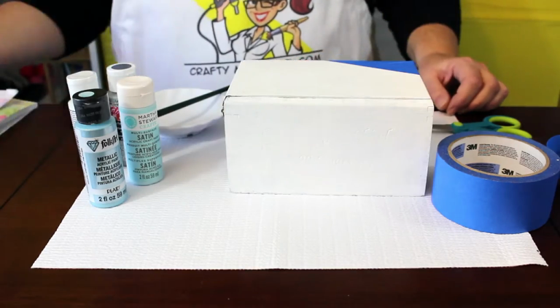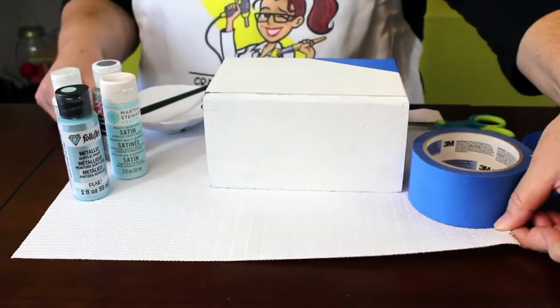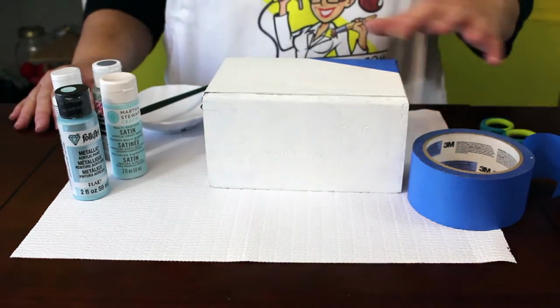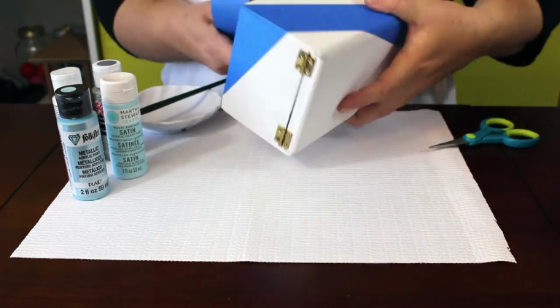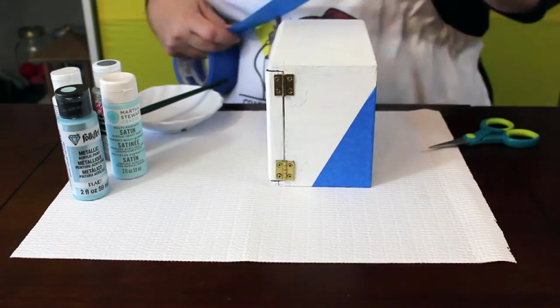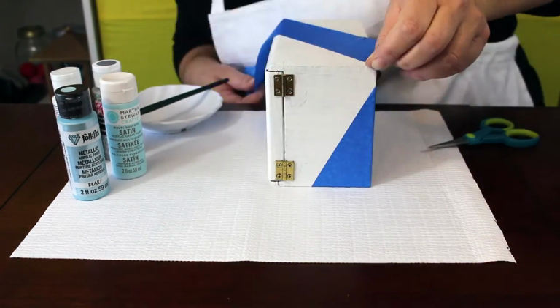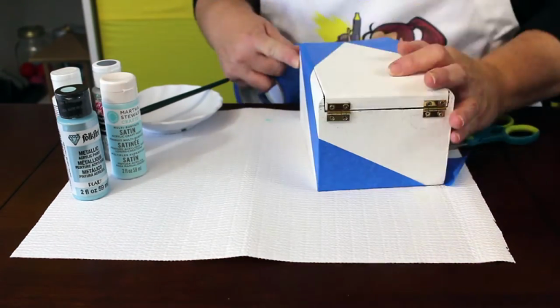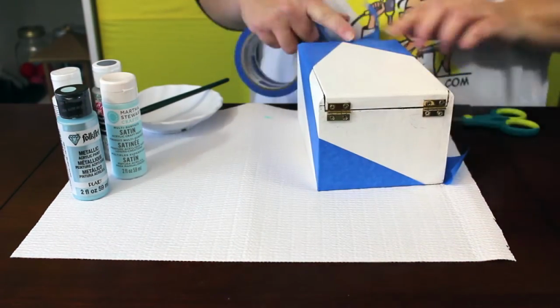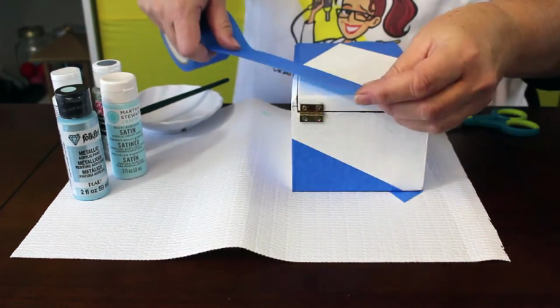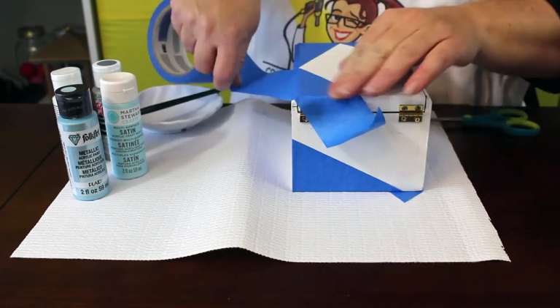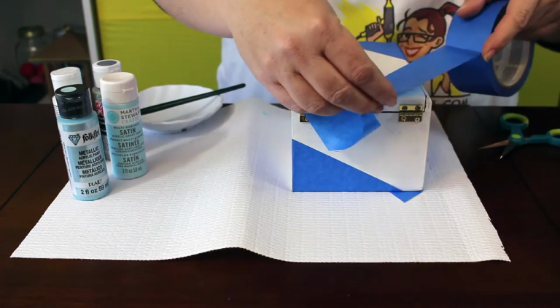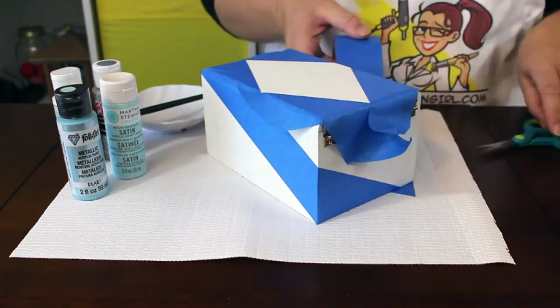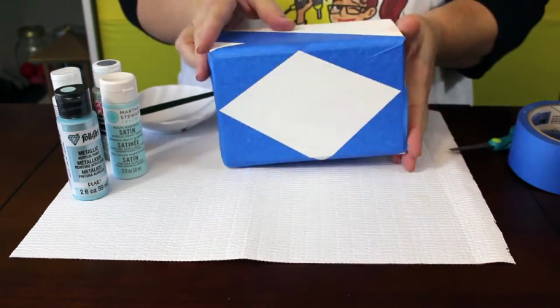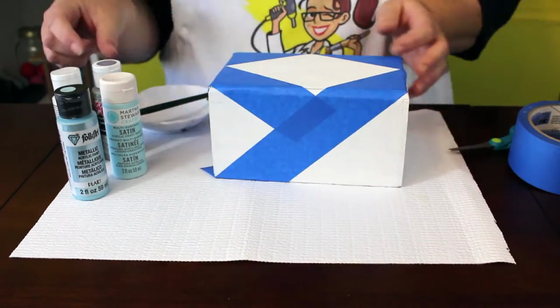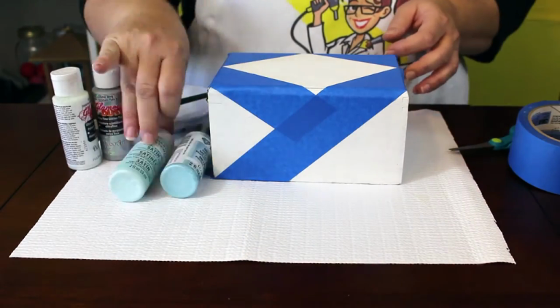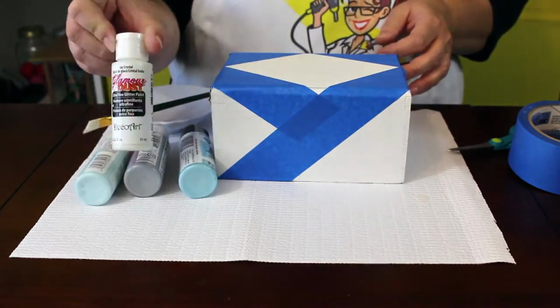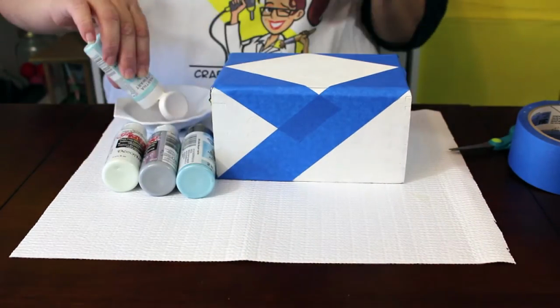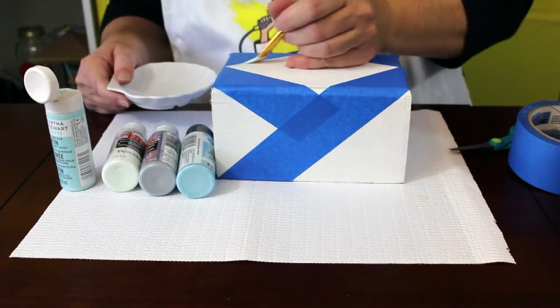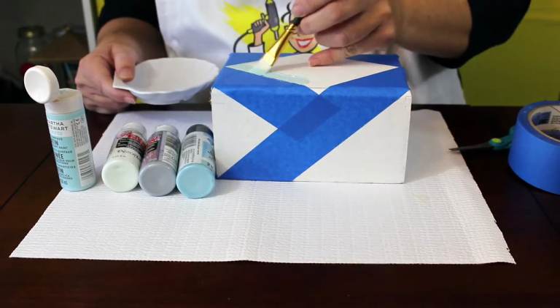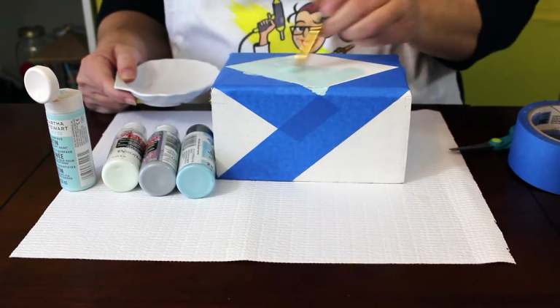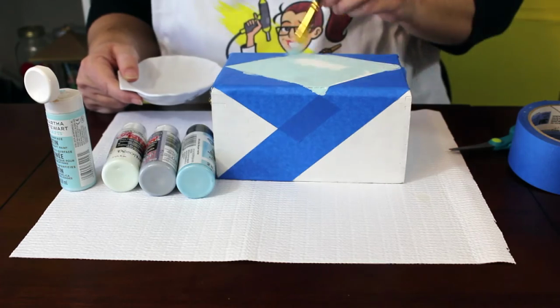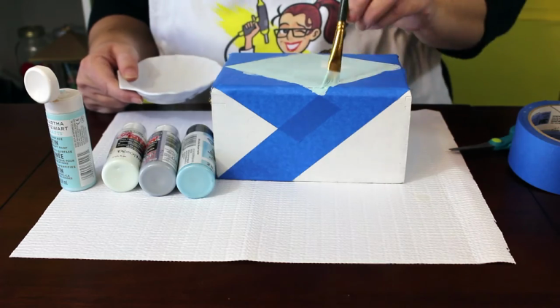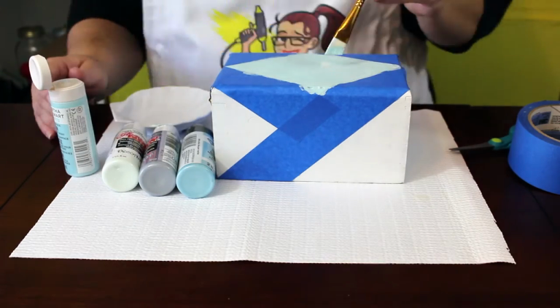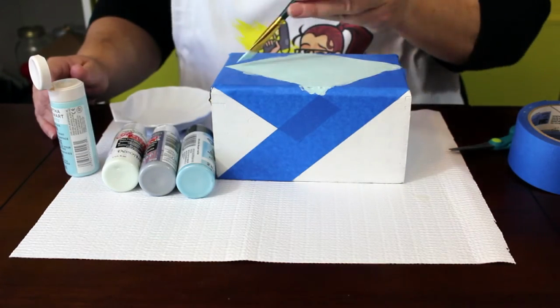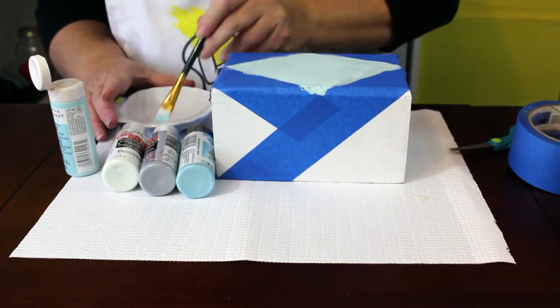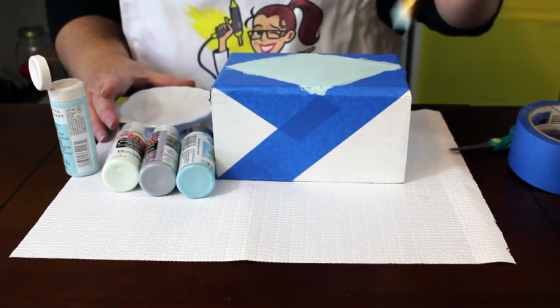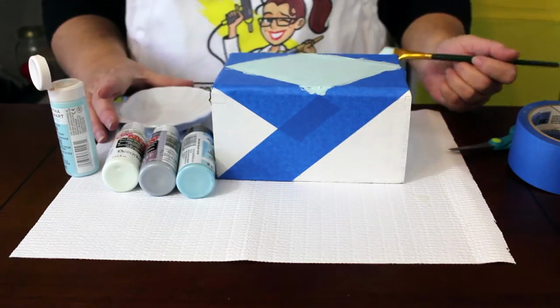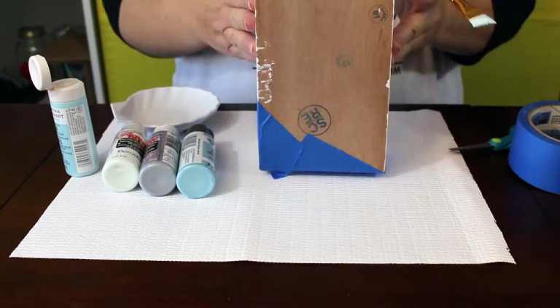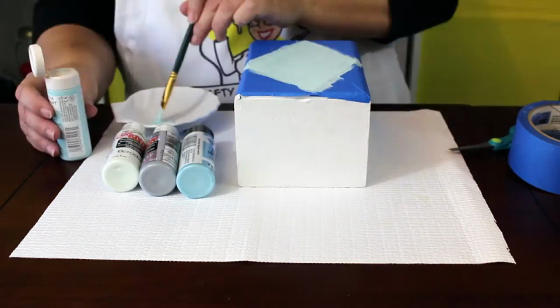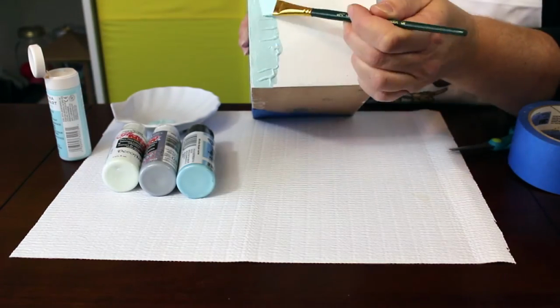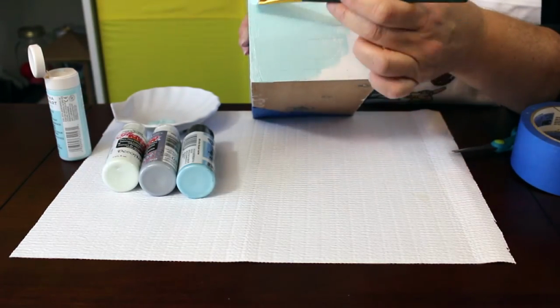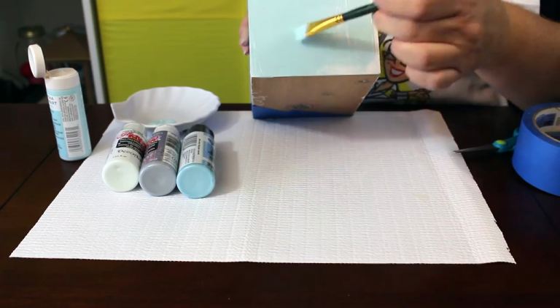Once the white paint is completely dry, the next step is to decide on a pattern for your box. You can paint any pattern or decoration you want, so use your creativity. I decided to paint a diamond shape on the top, so I taped my design off with painter's tape and added the blue diamond.